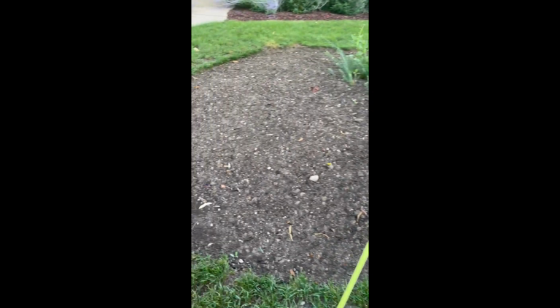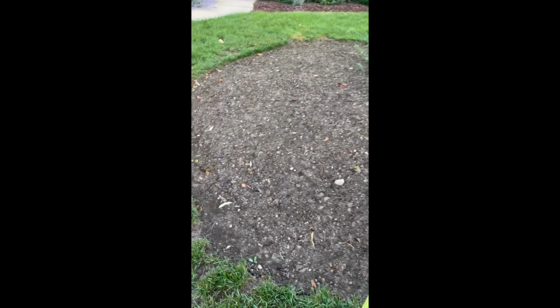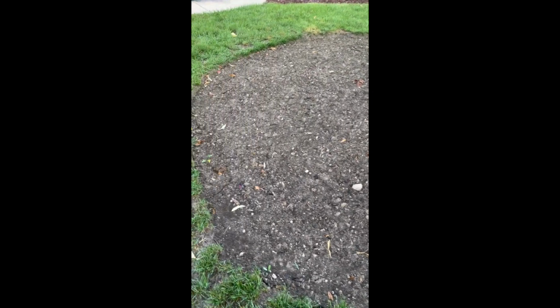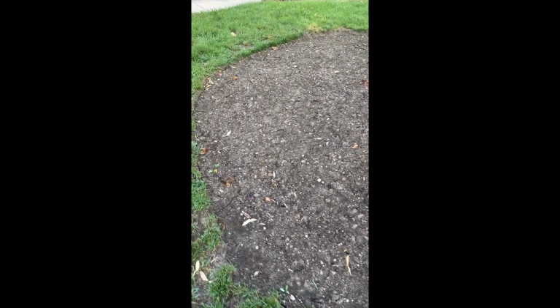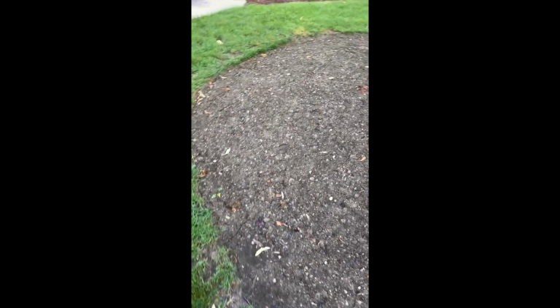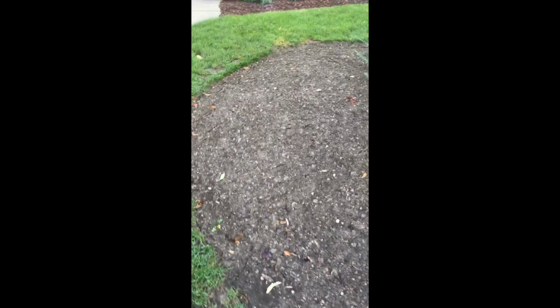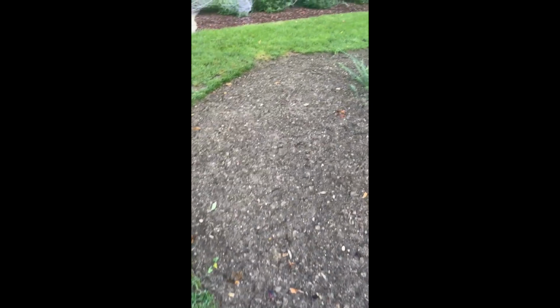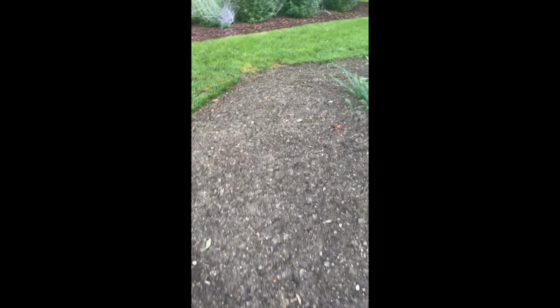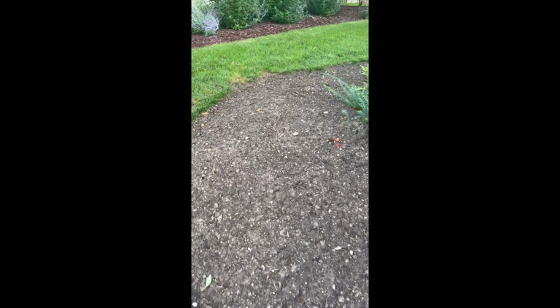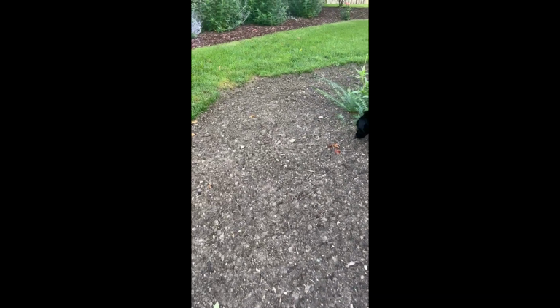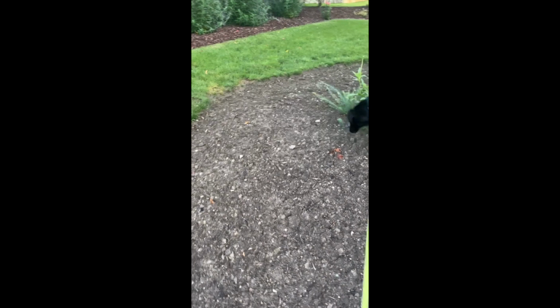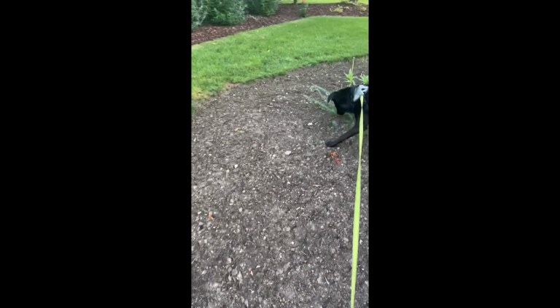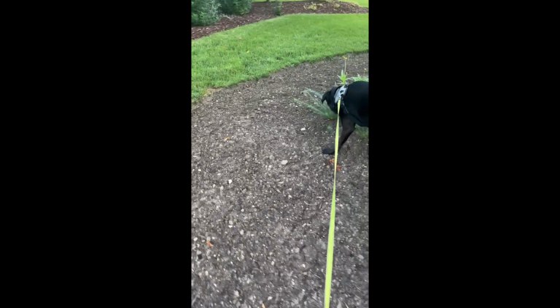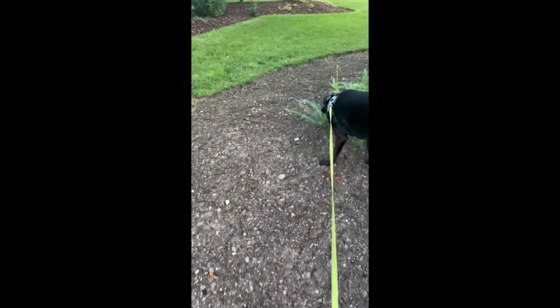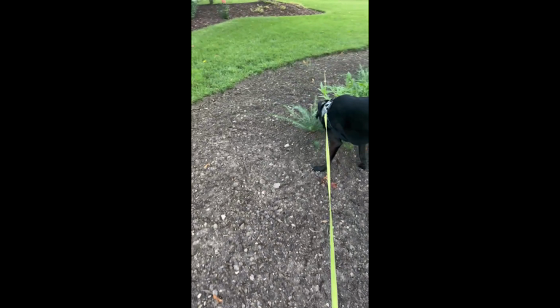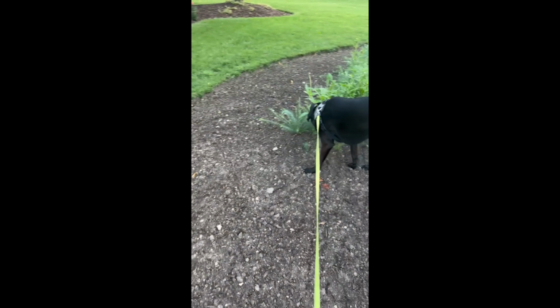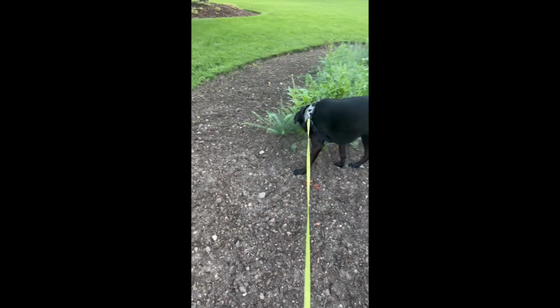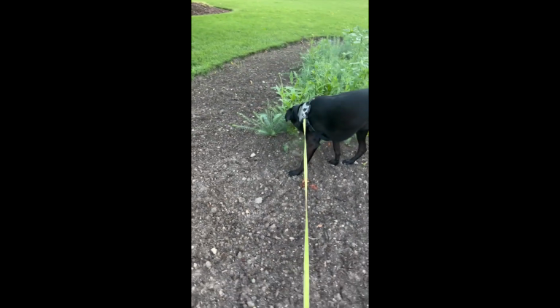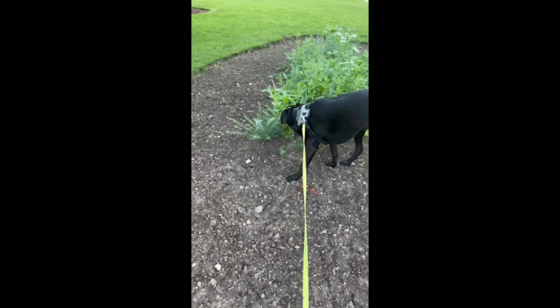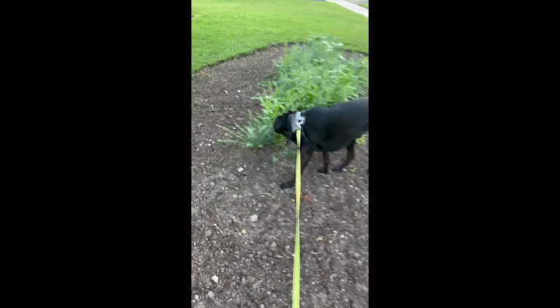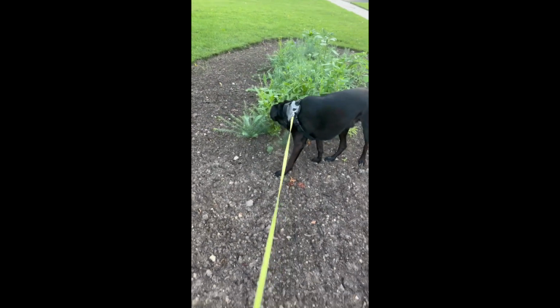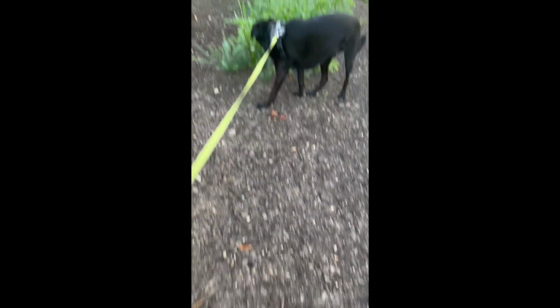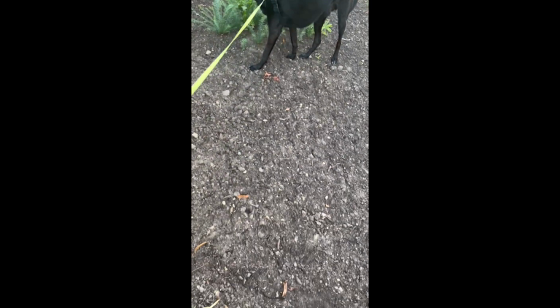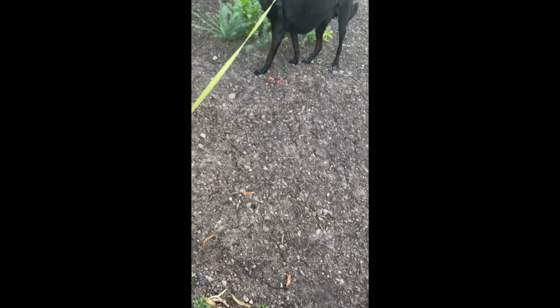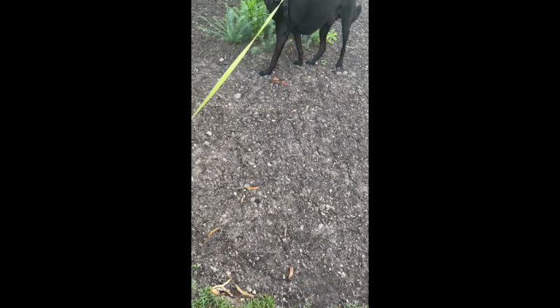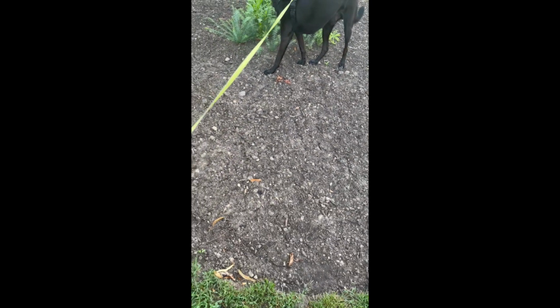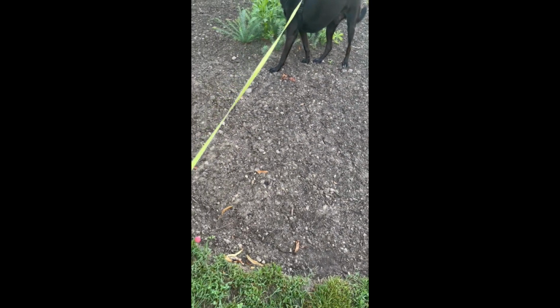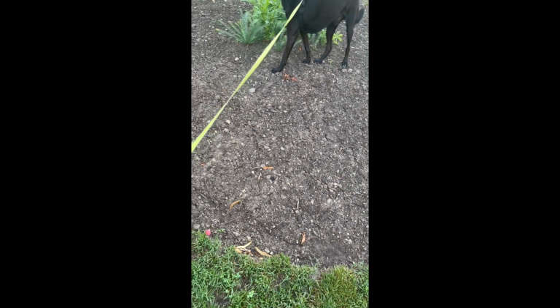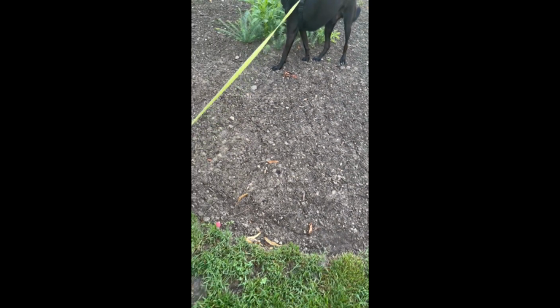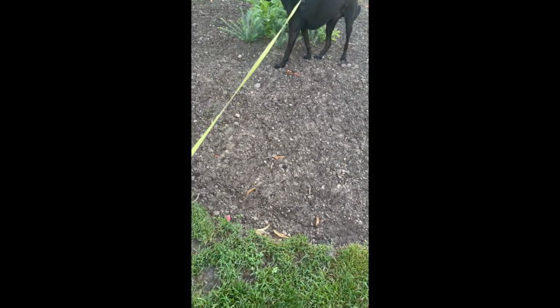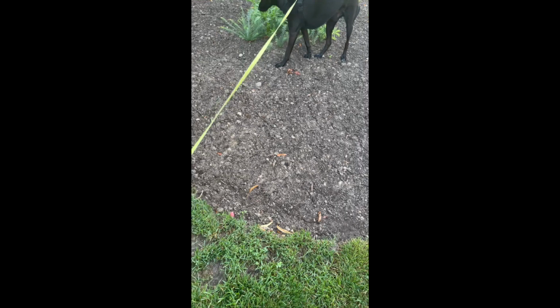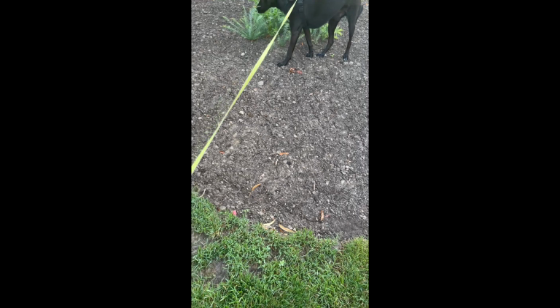I'm probably going to plant something back here as well because there's a lot of soil, and maybe off to the side here we're thinking about zebra grass.